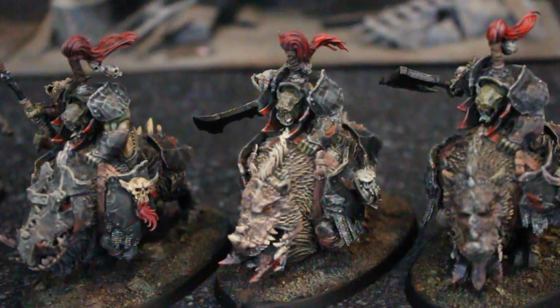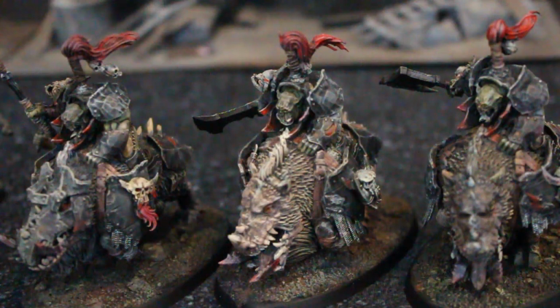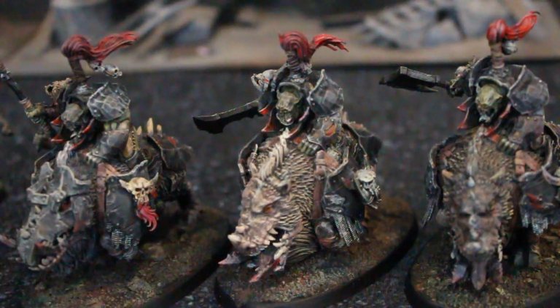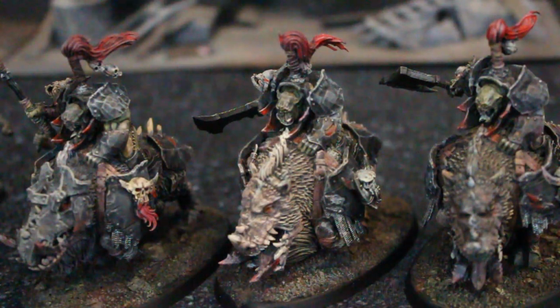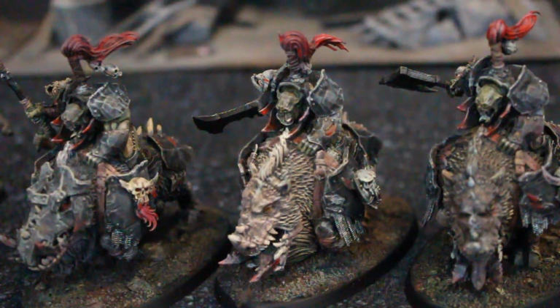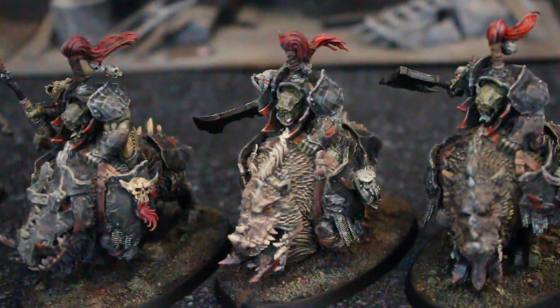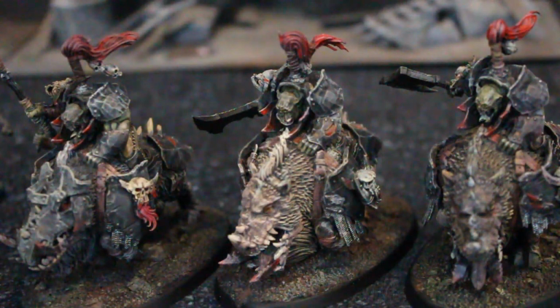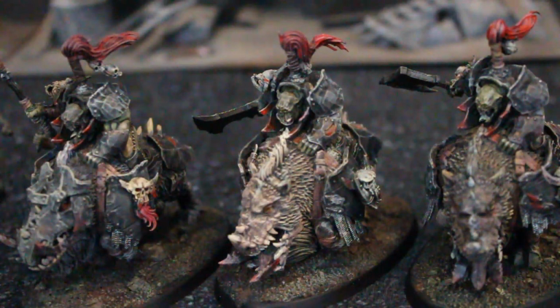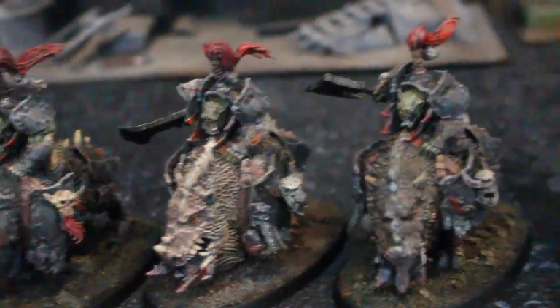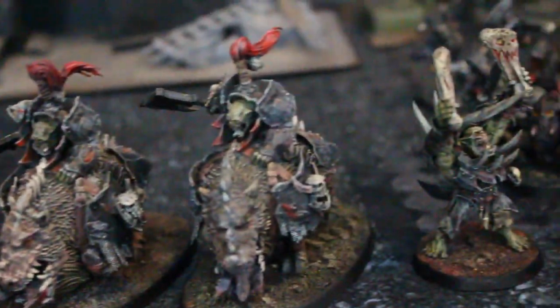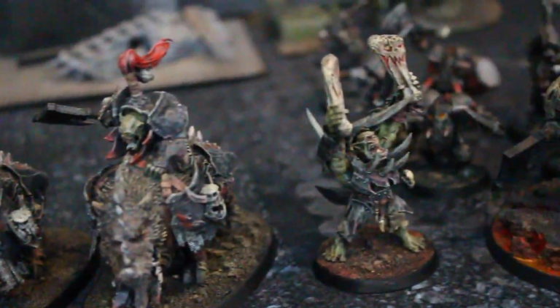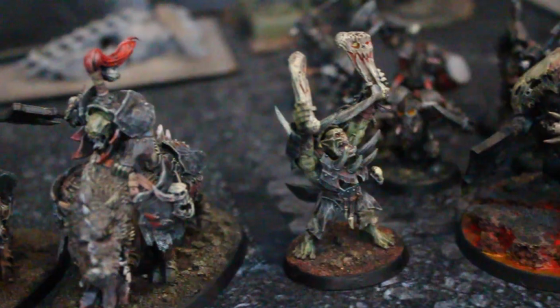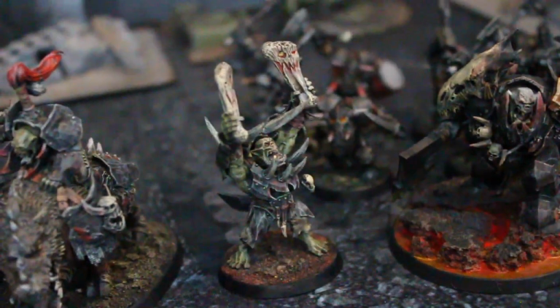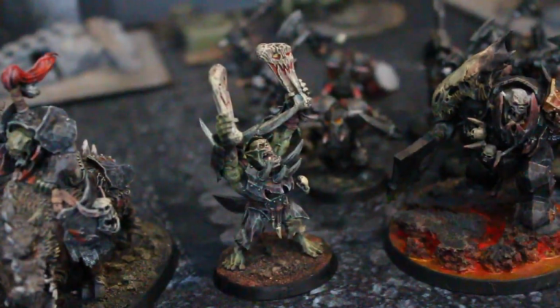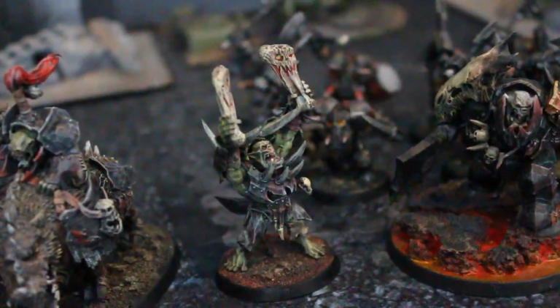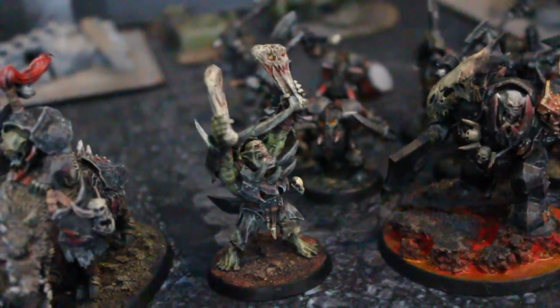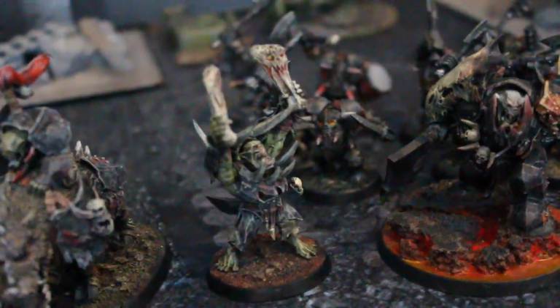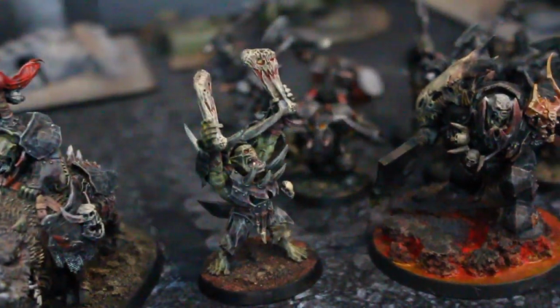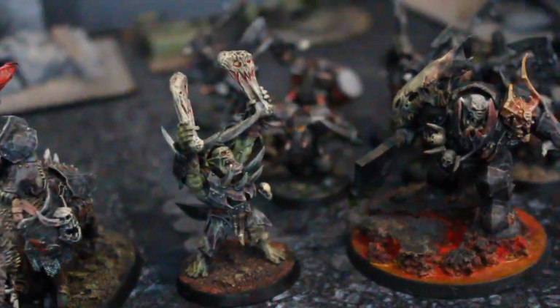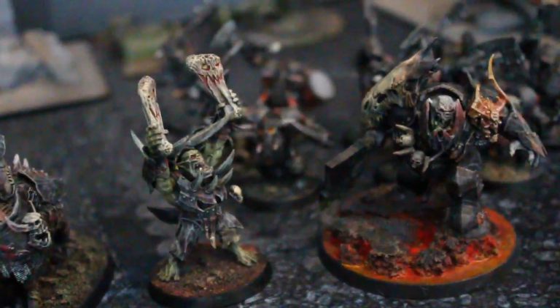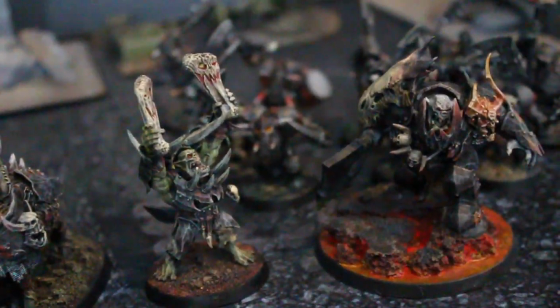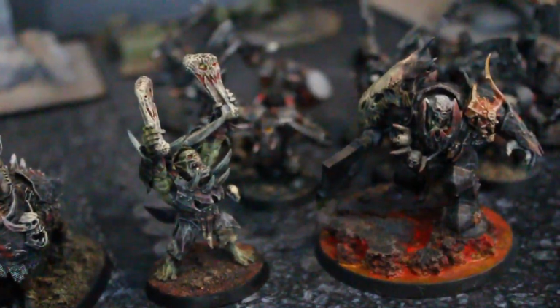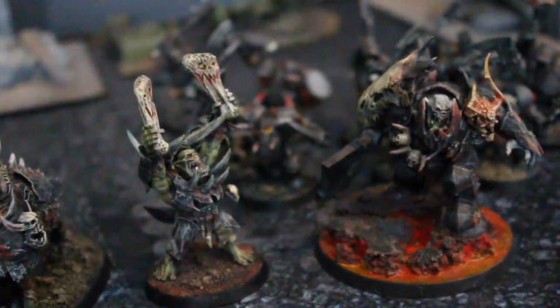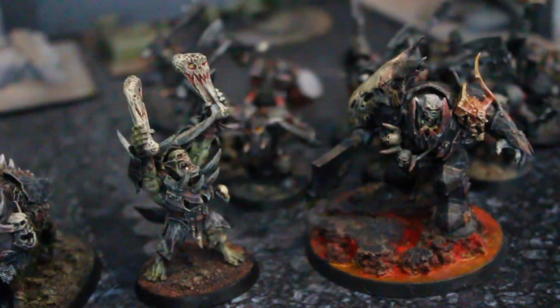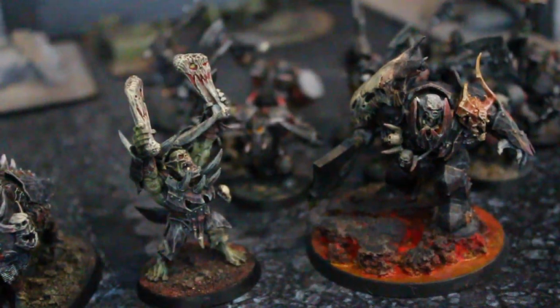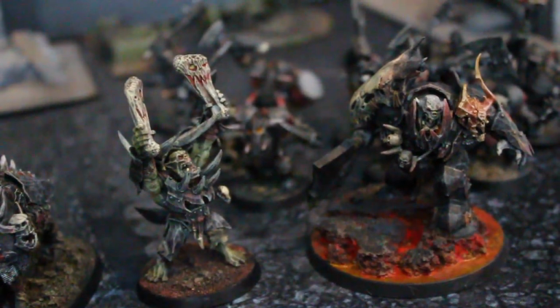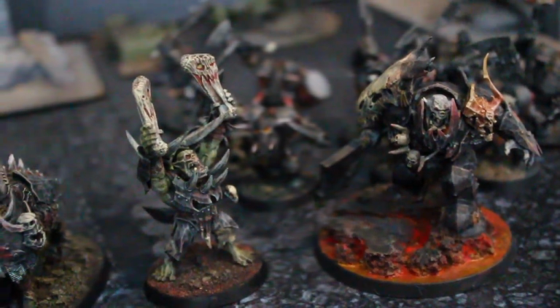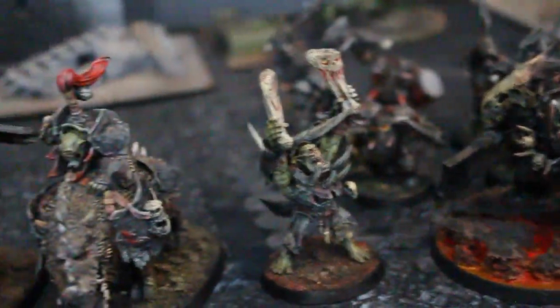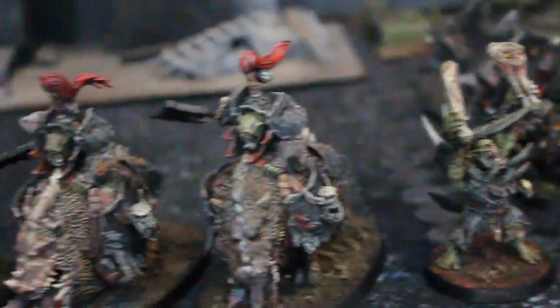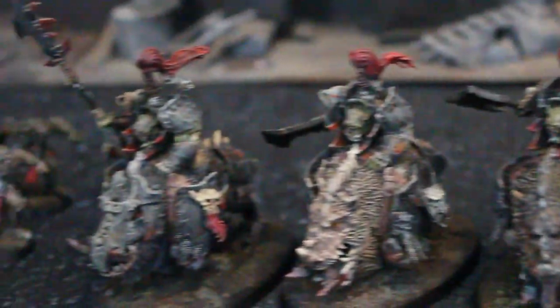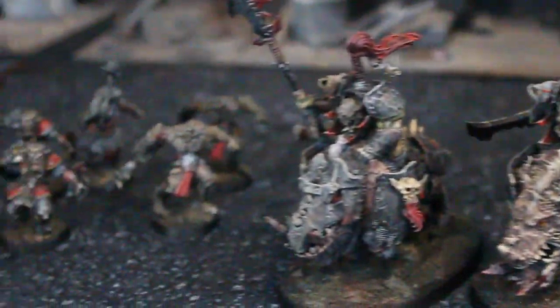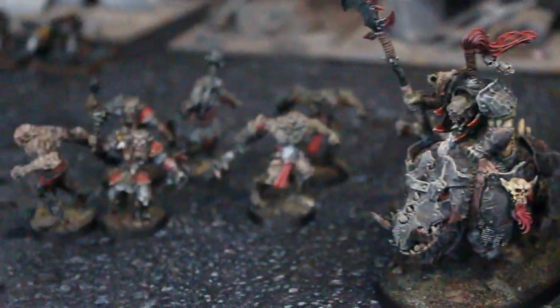What they did is they did away with the old Warhammer game — Warhammer Fantasy — which was really sort of a Tolkien-esque thing and was becoming quite a burdensome product line.